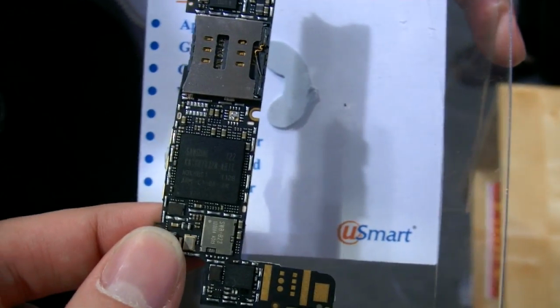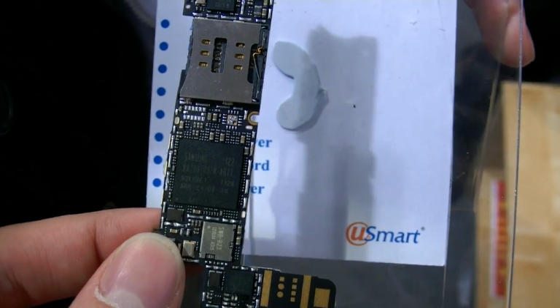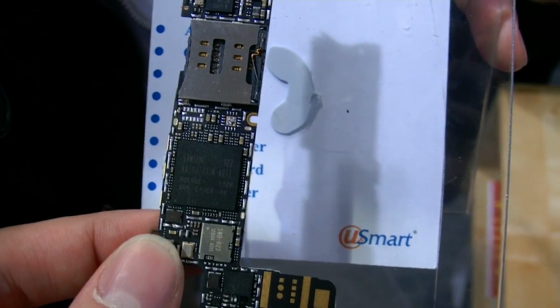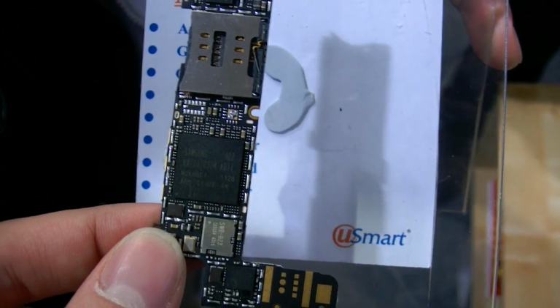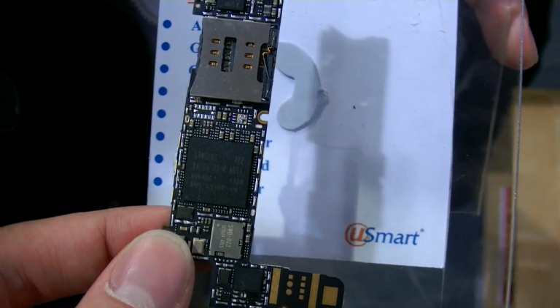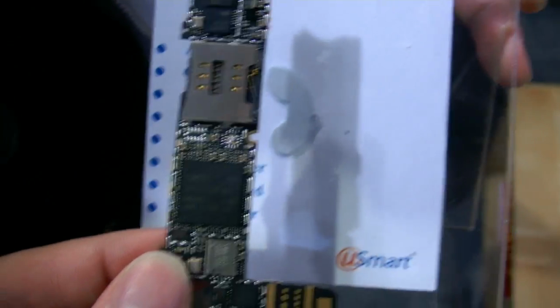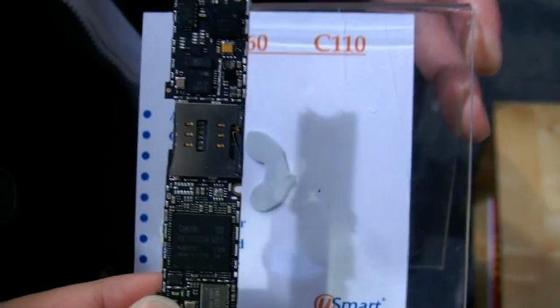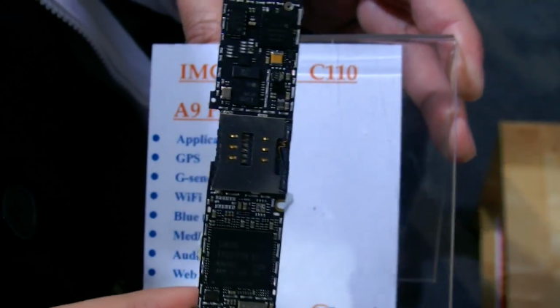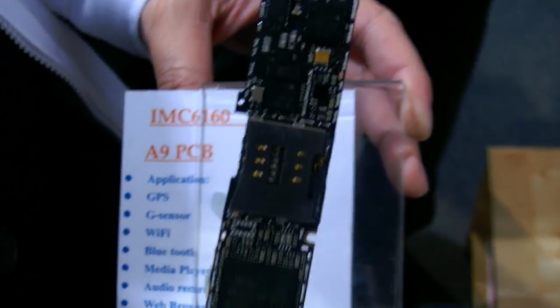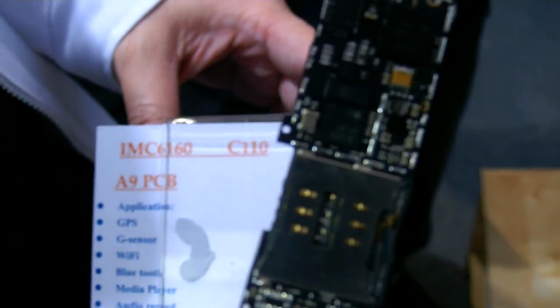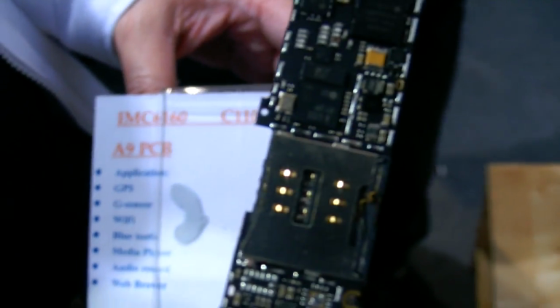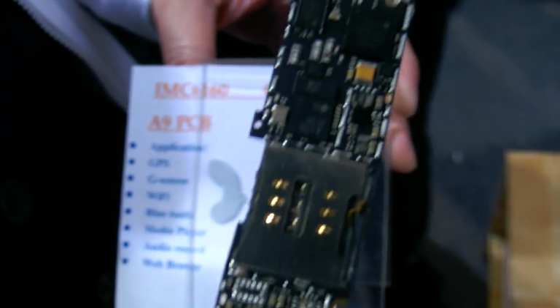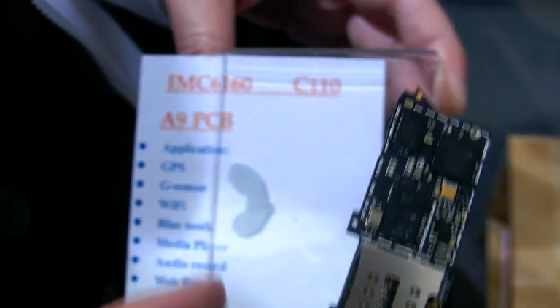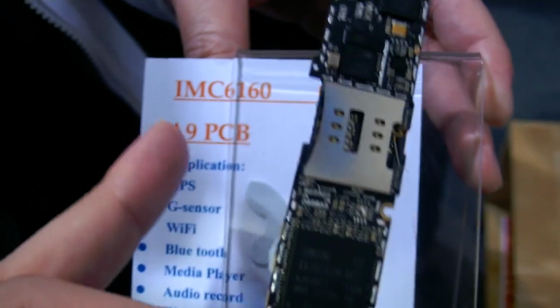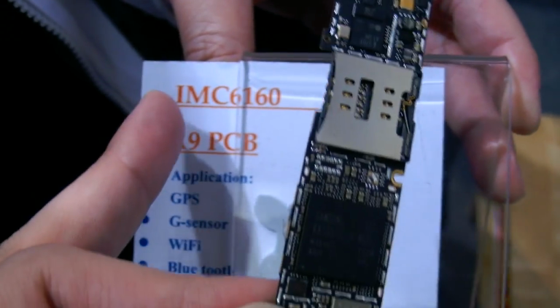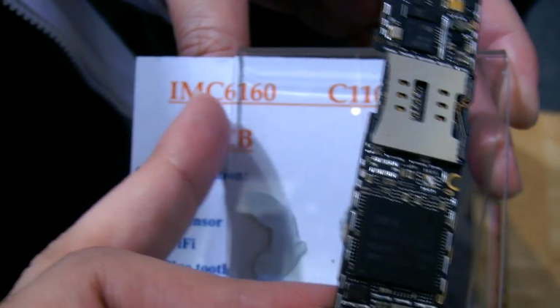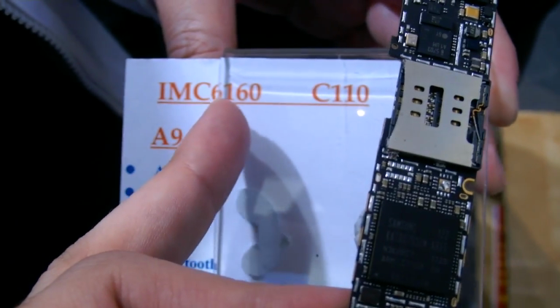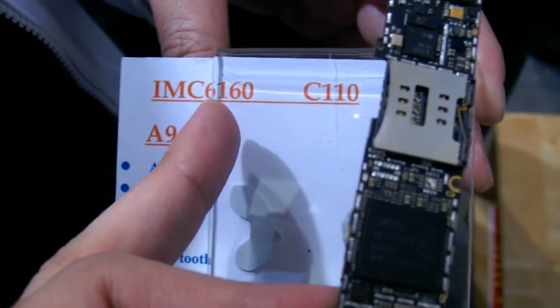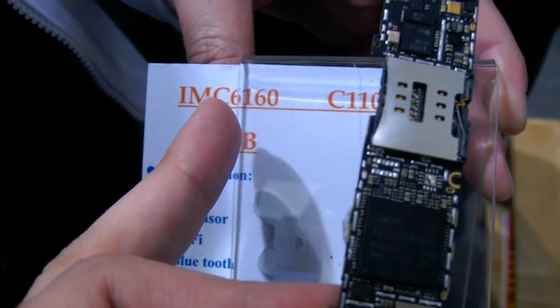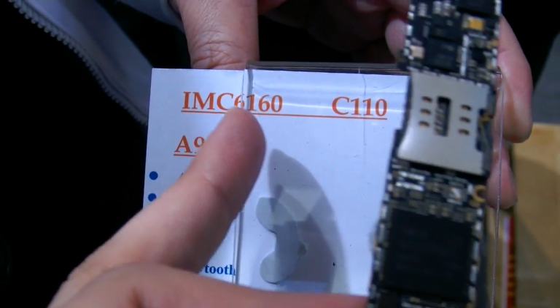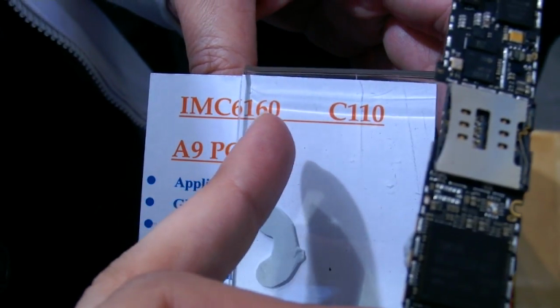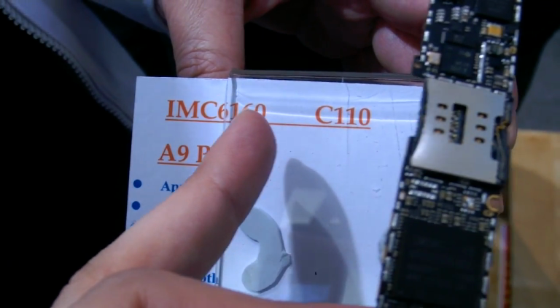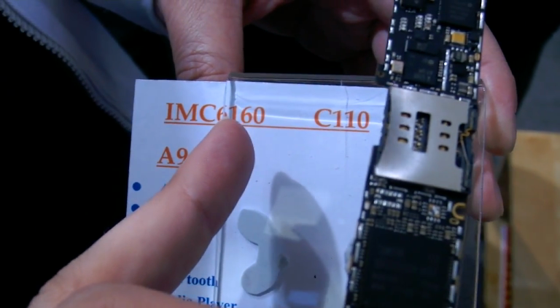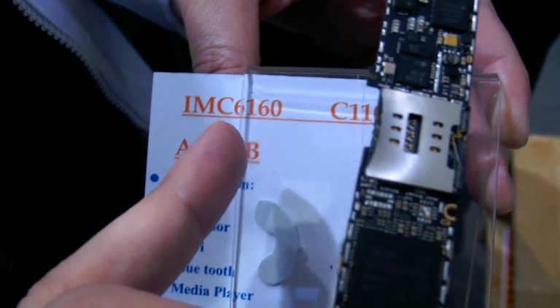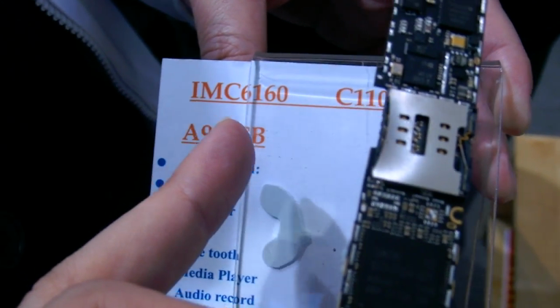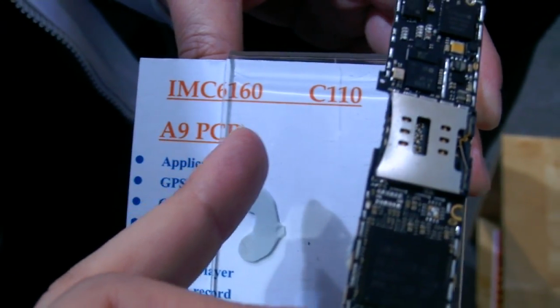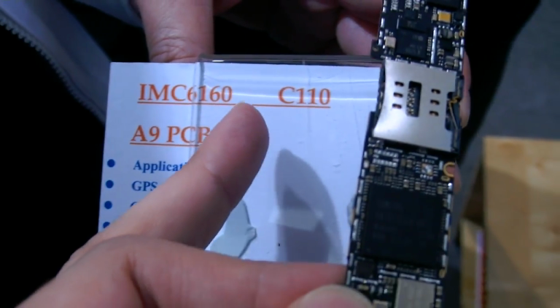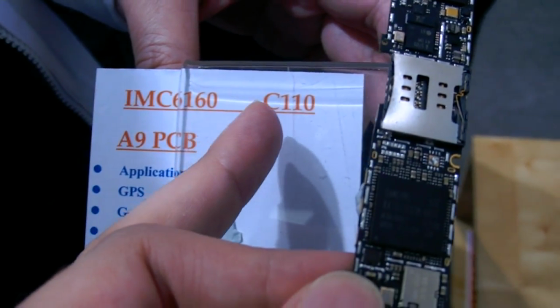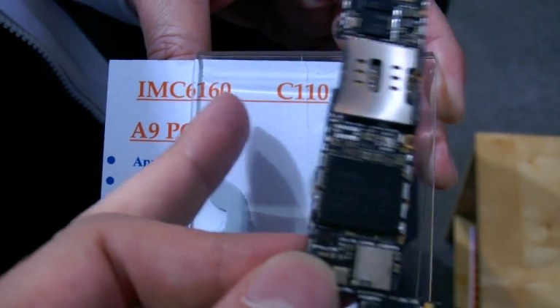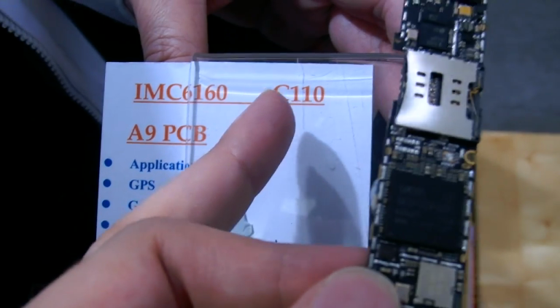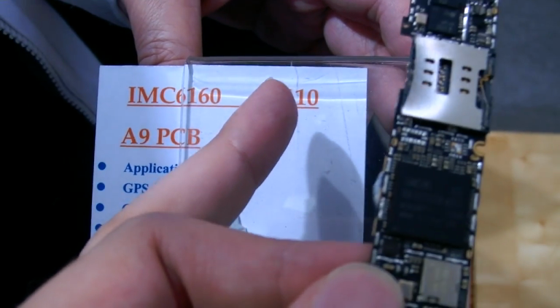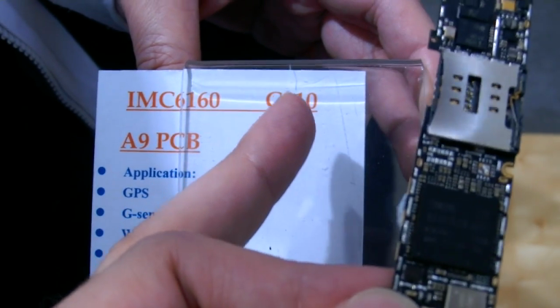We're here at ViewSmart at CP2012. This product is called the IMC6160, and it's based on the Samsung C110.